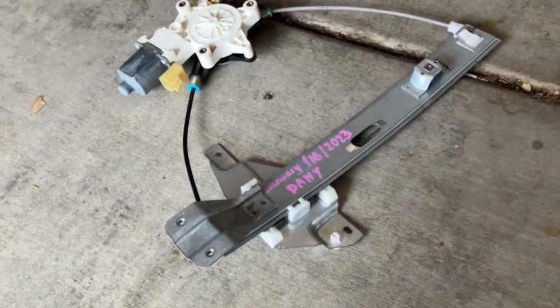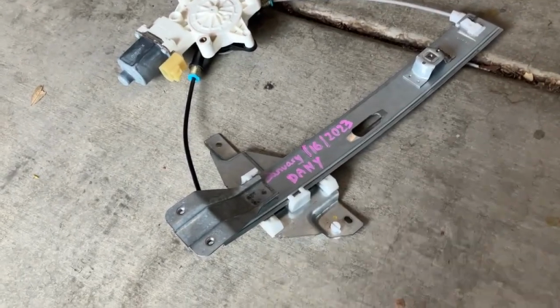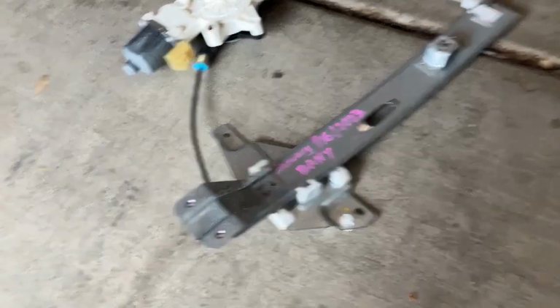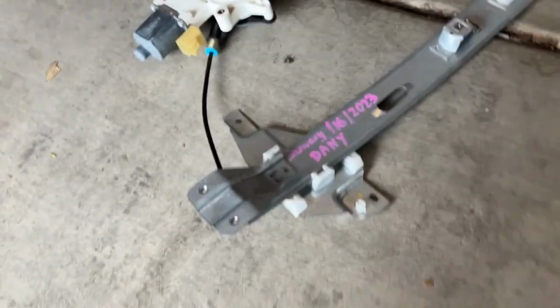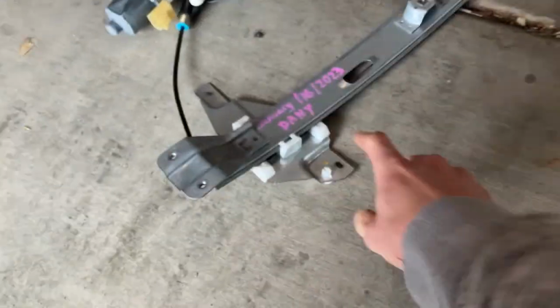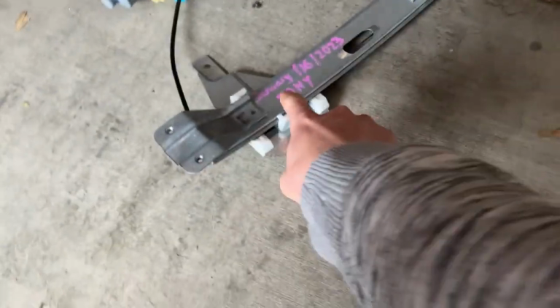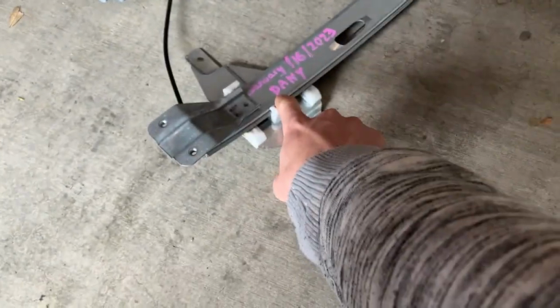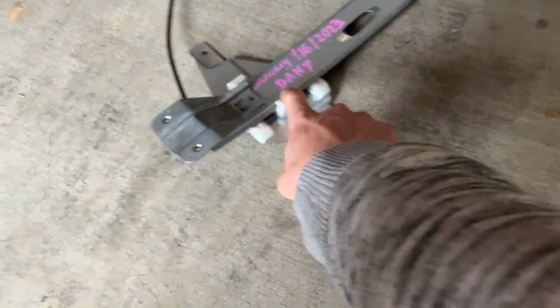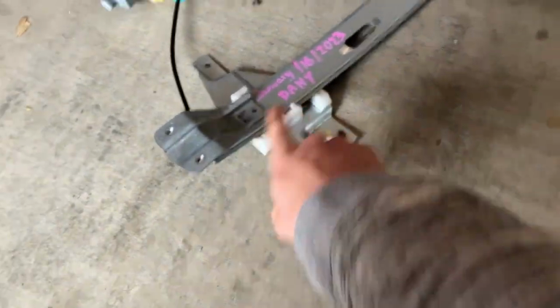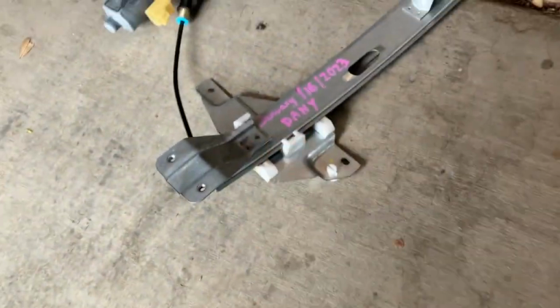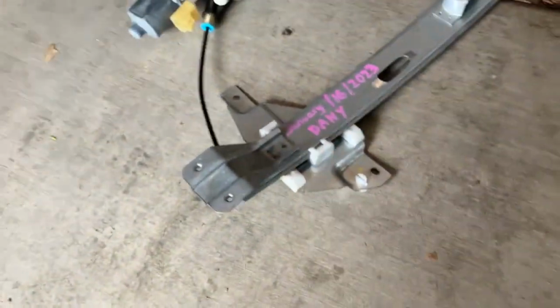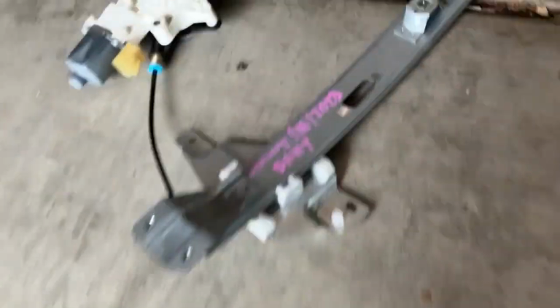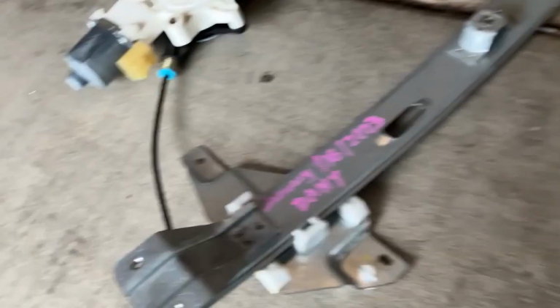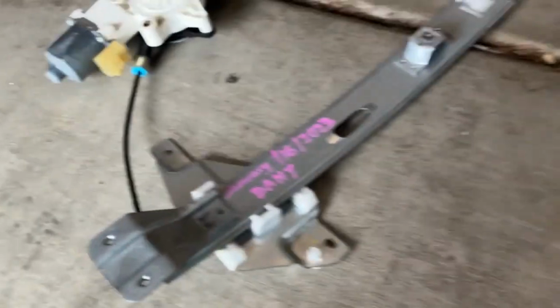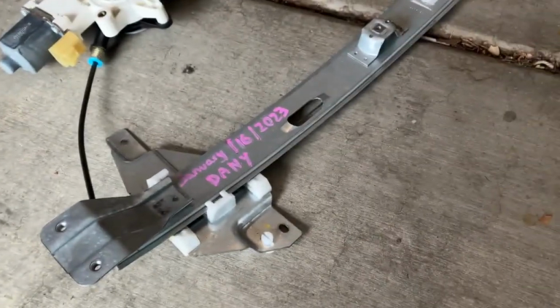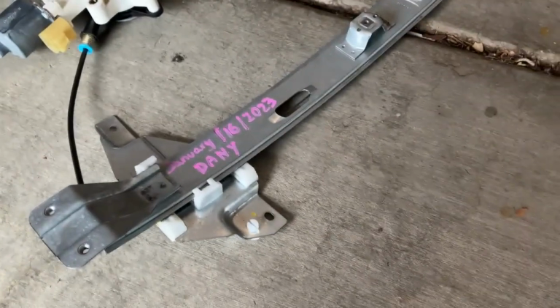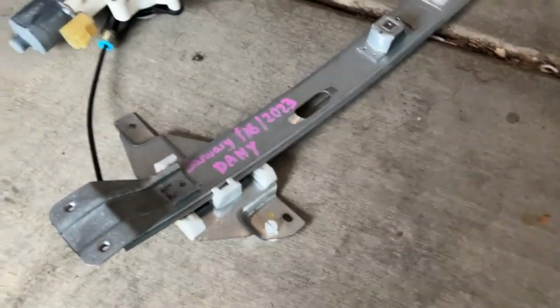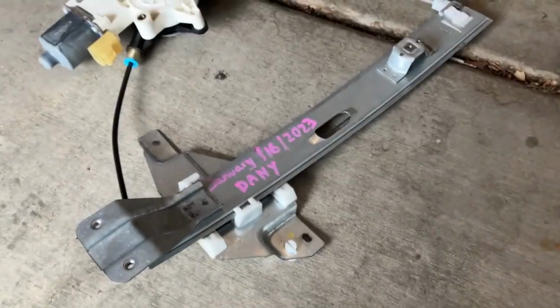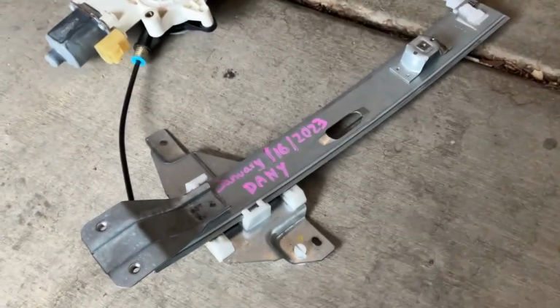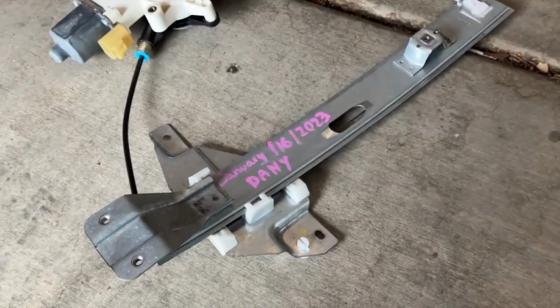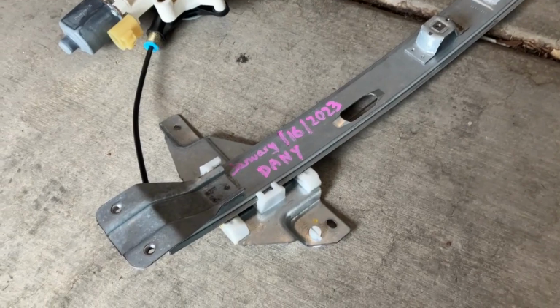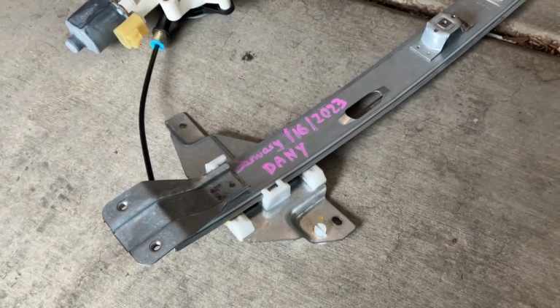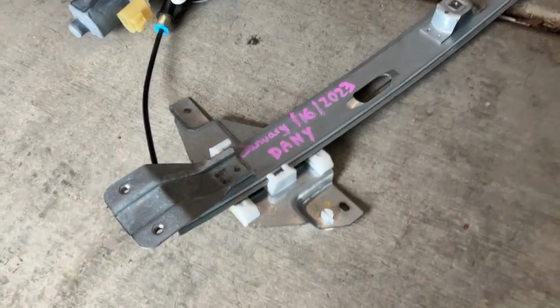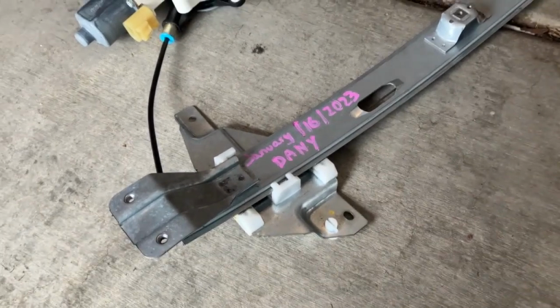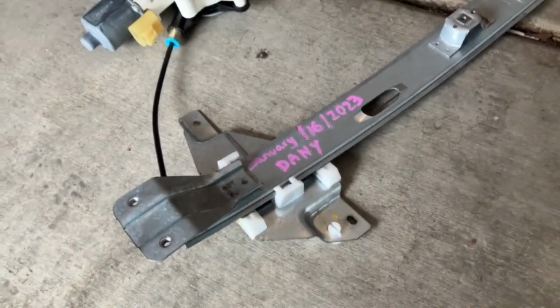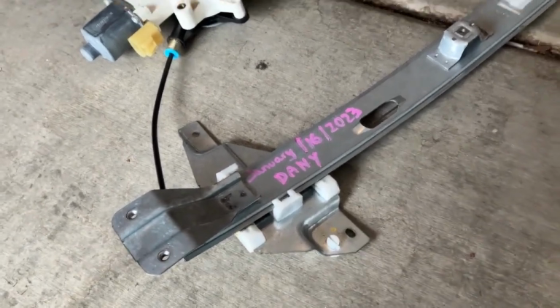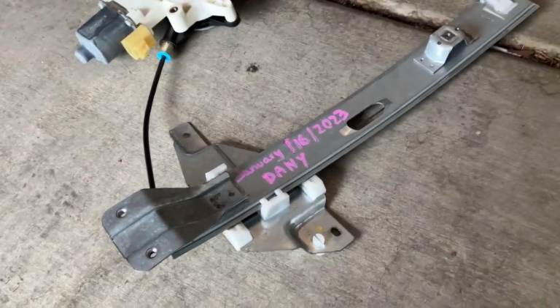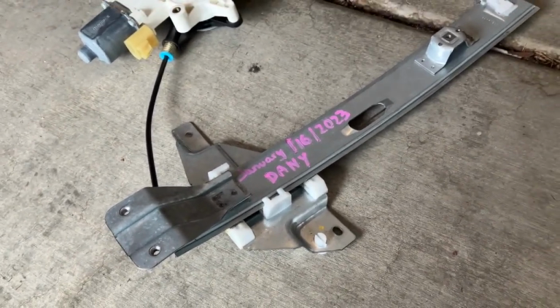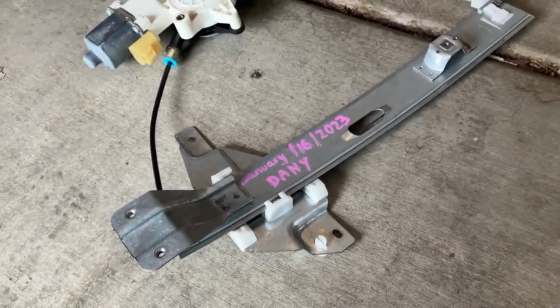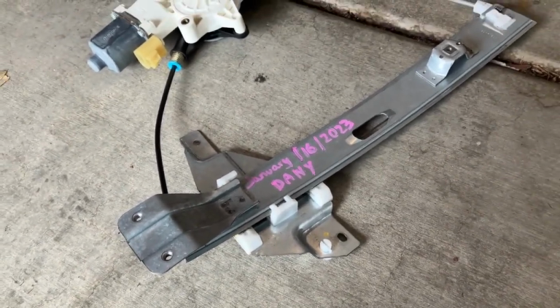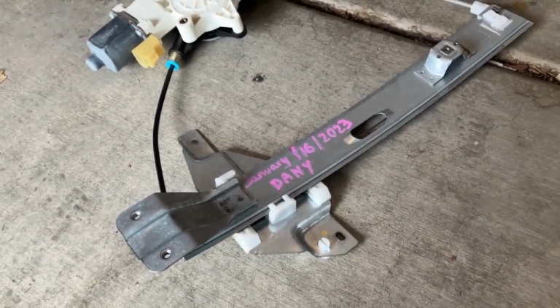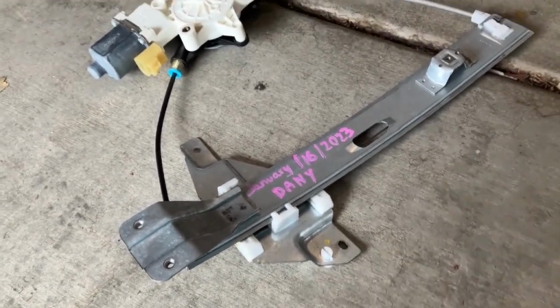Here is the regulator. It was rebuilt by Danny — Danny Auto Glass. If you're in Phoenix, that's my go-to spot: 27th Avenue and Broadway, Danny Auto Glass.